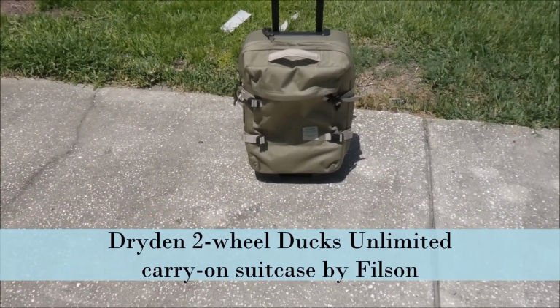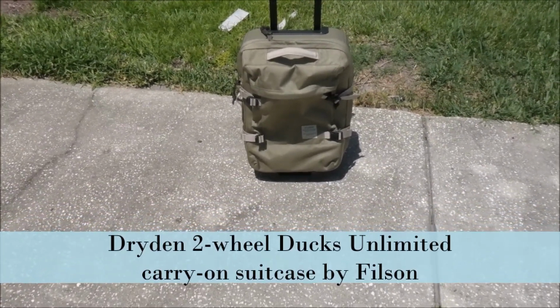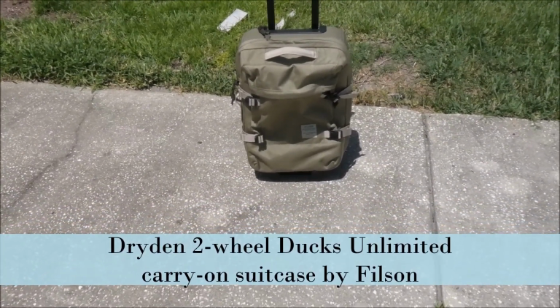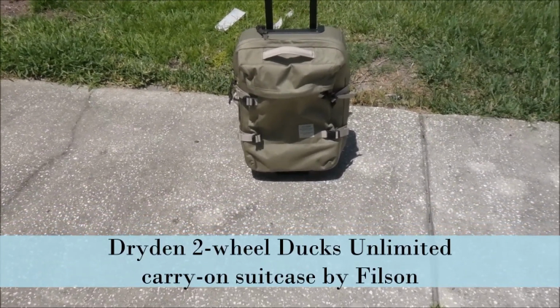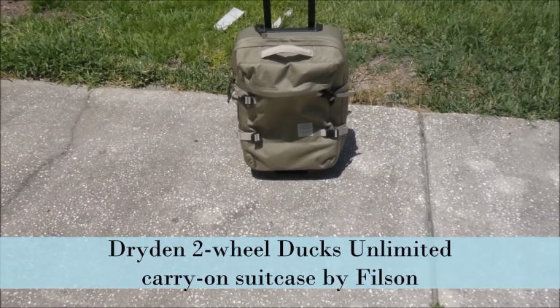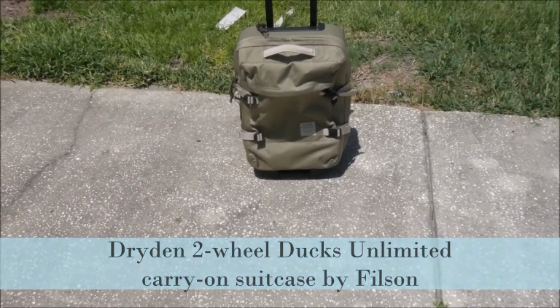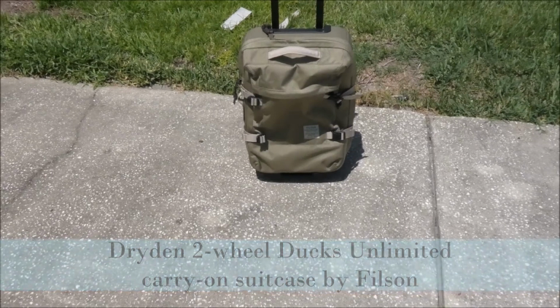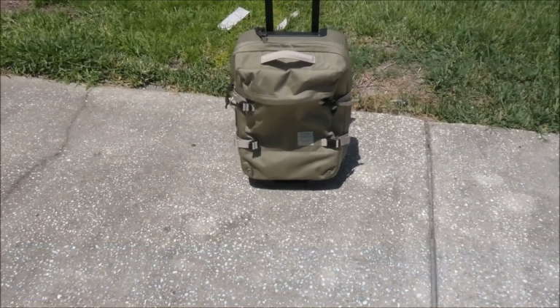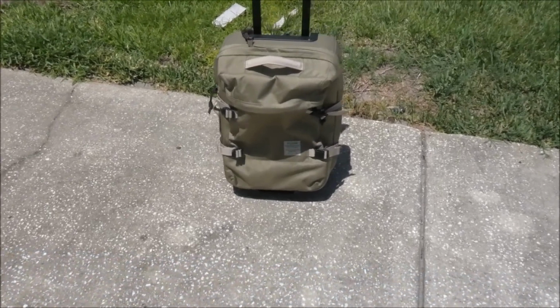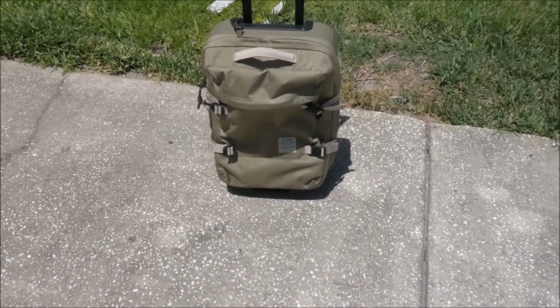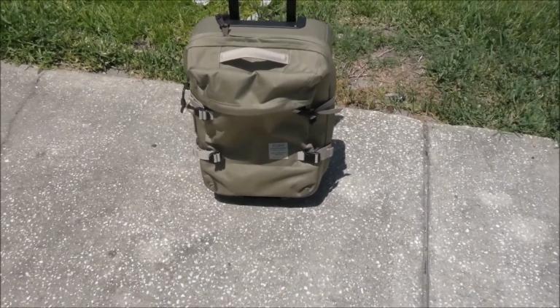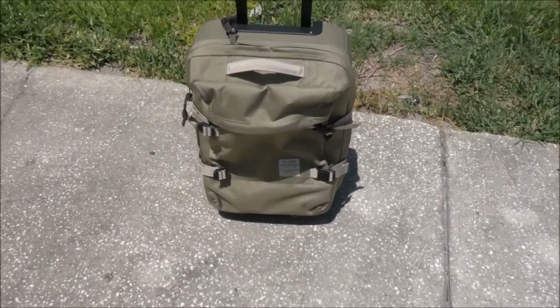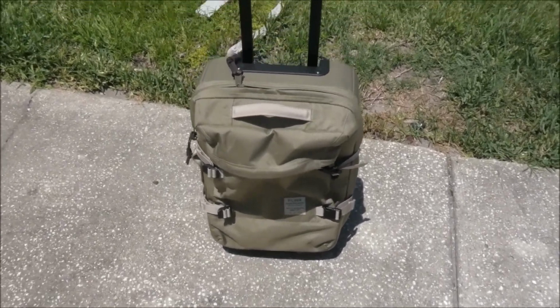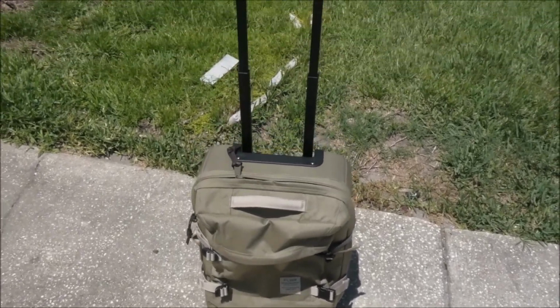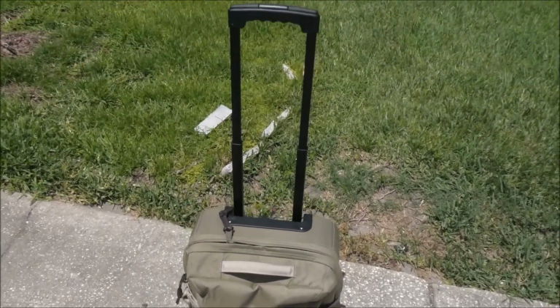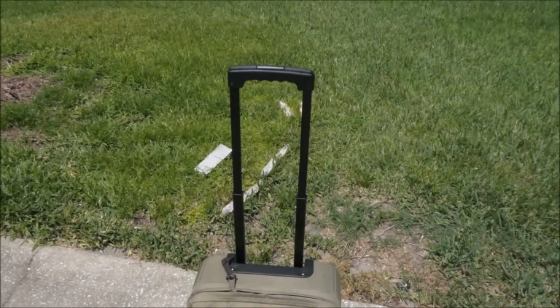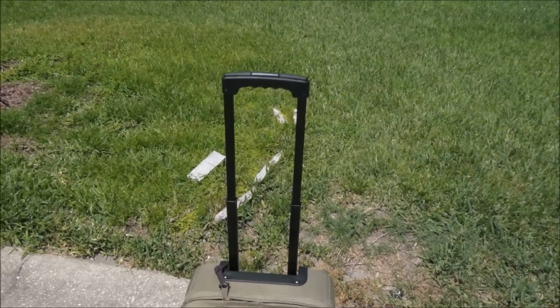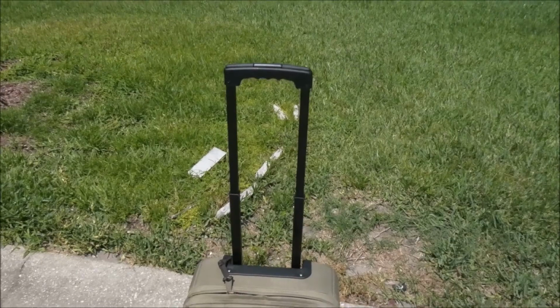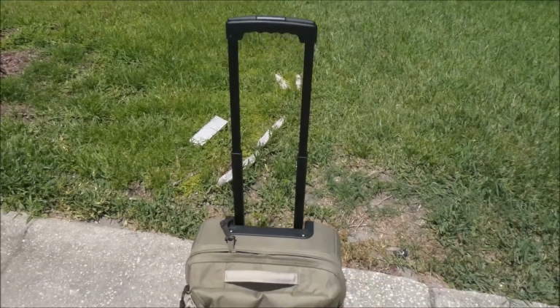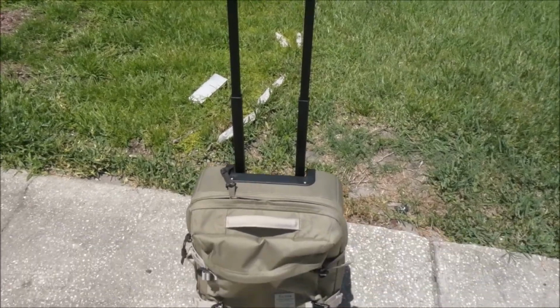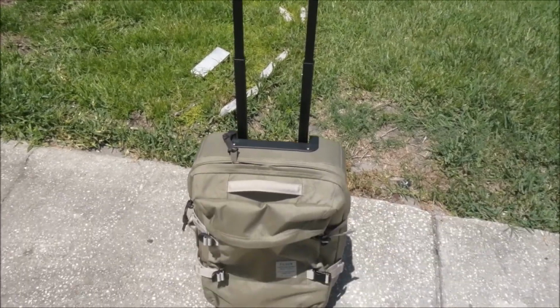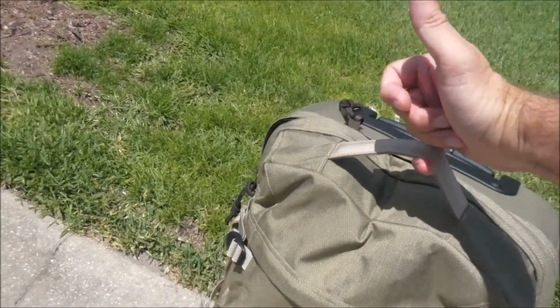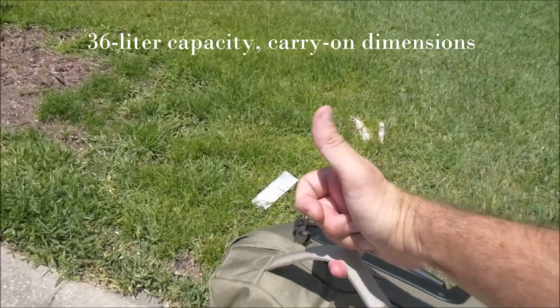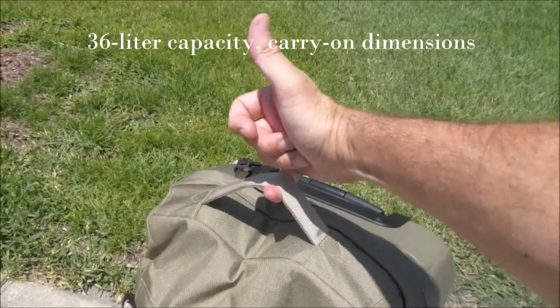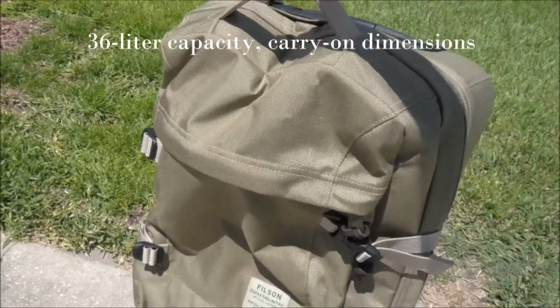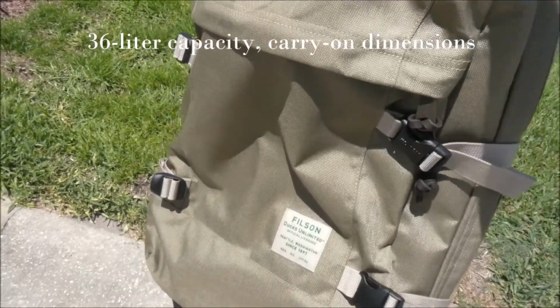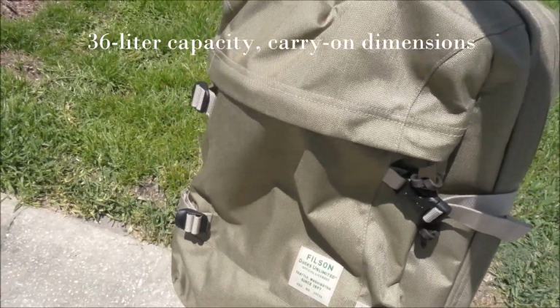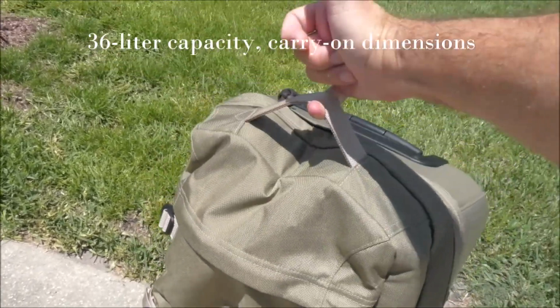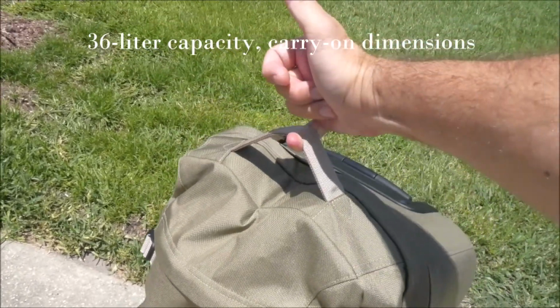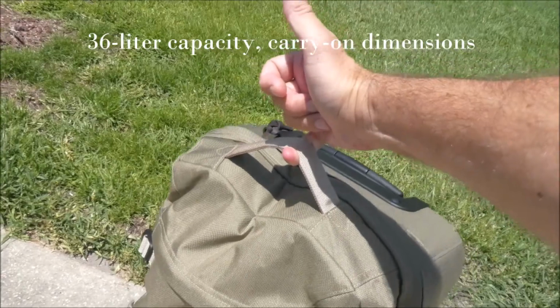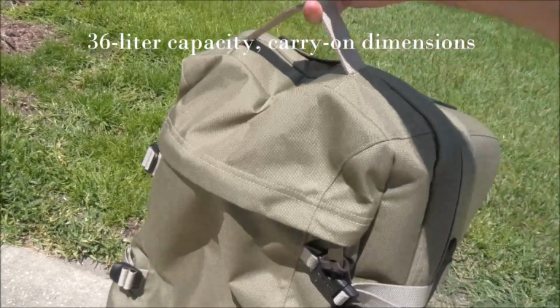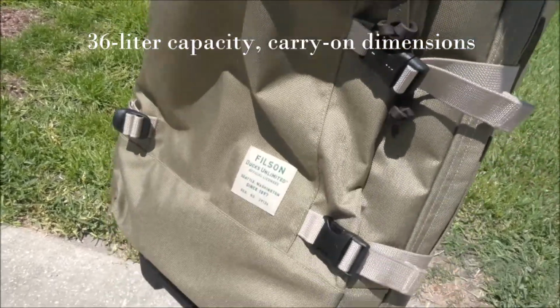This is the Dryden two-wheel carry-on bag from Filson, made in America. It has a nice extending handle. It's not super lightweight, but it is lightweight enough for me to pick this up with my pinky.